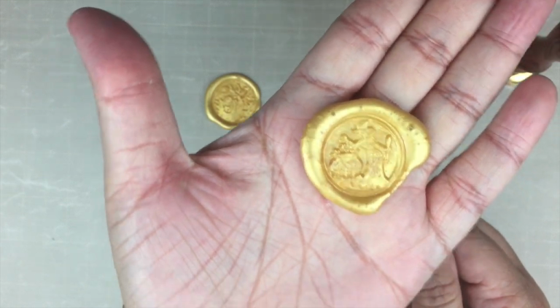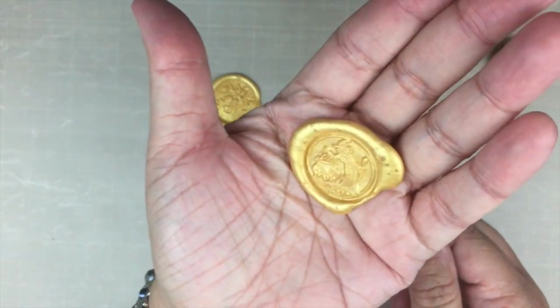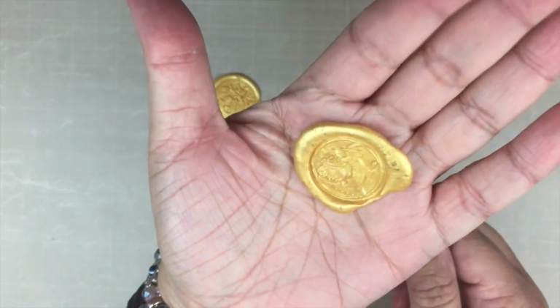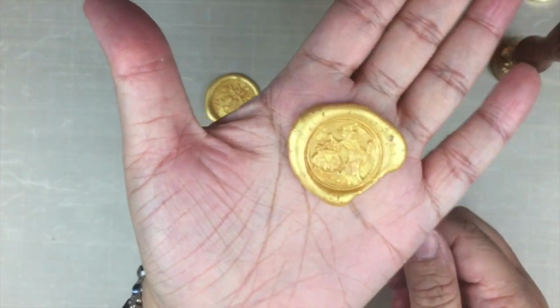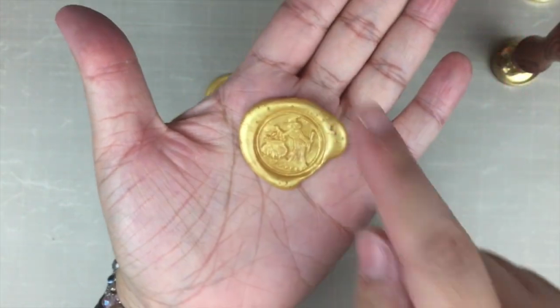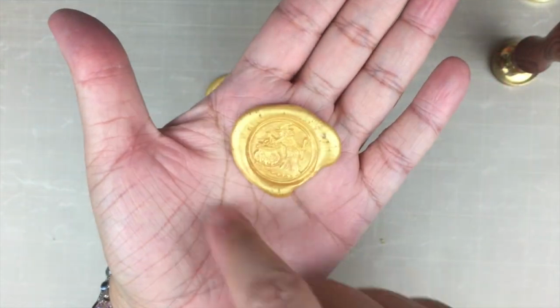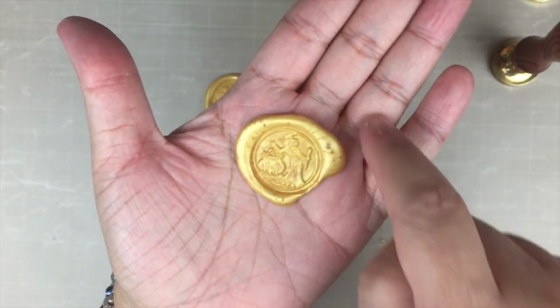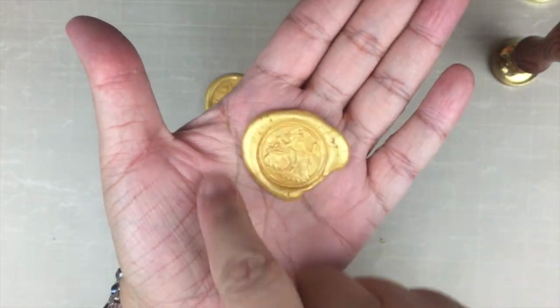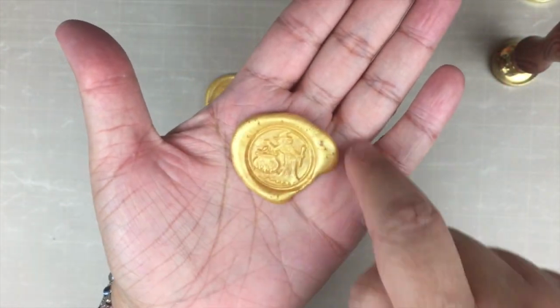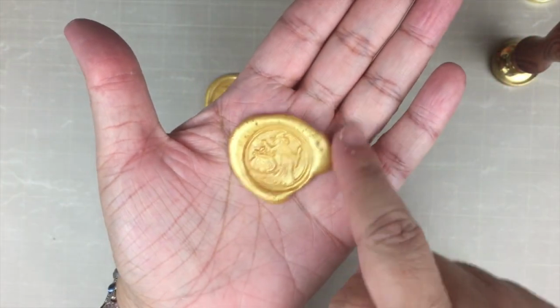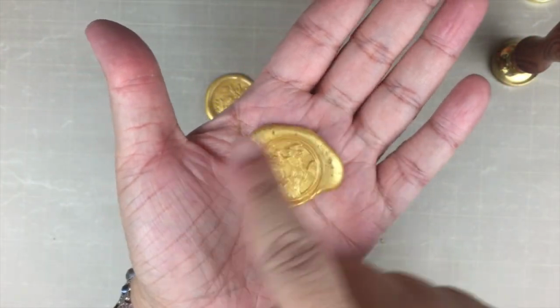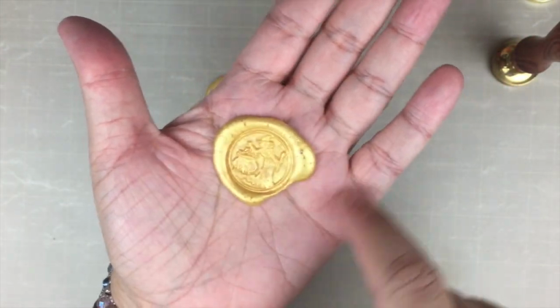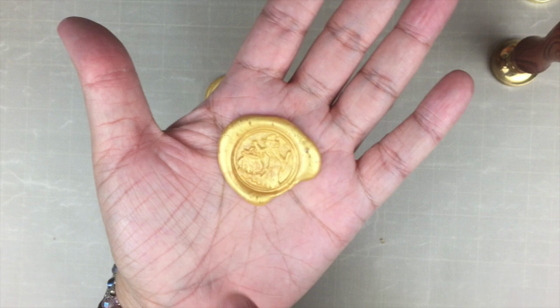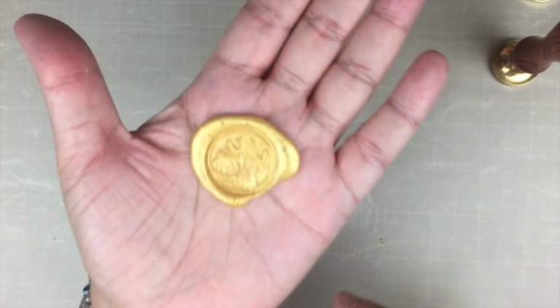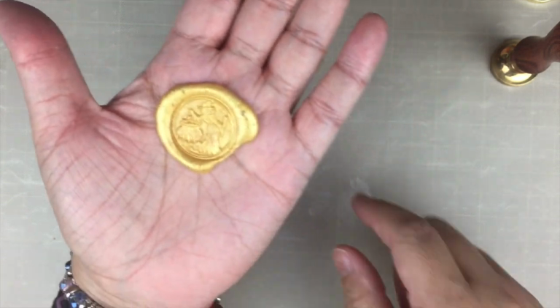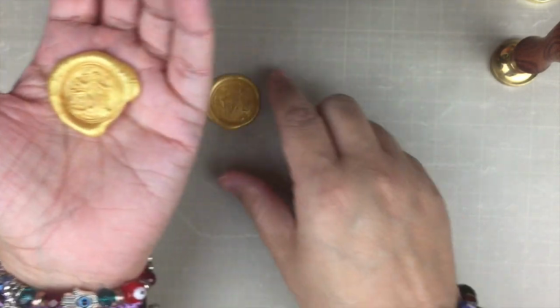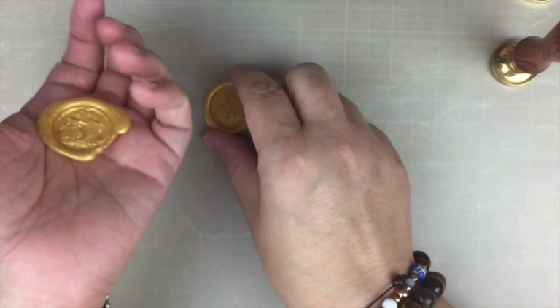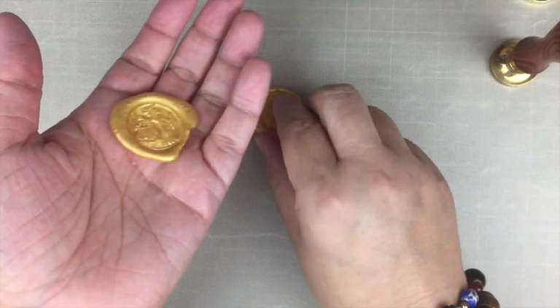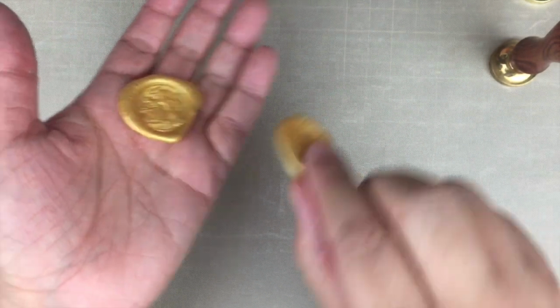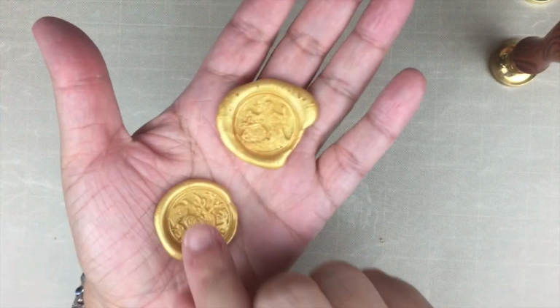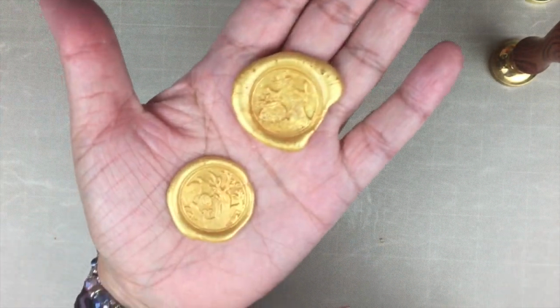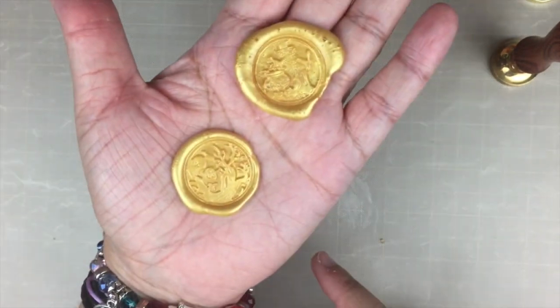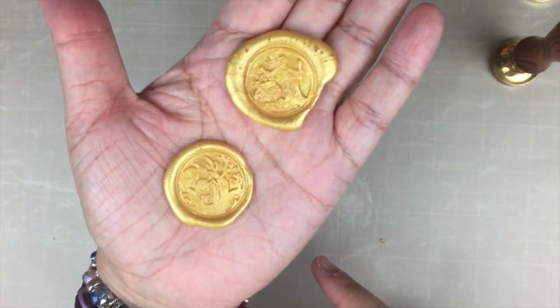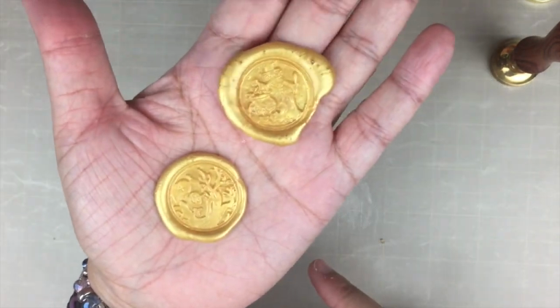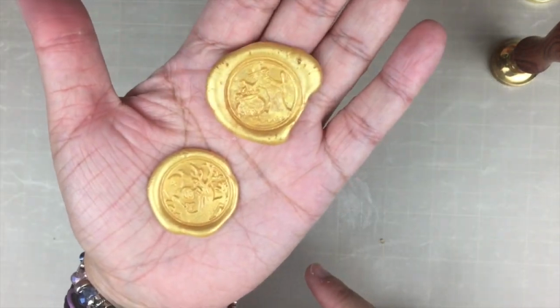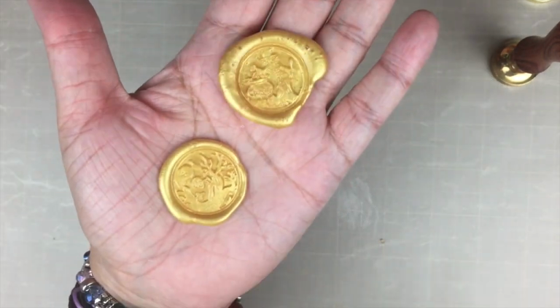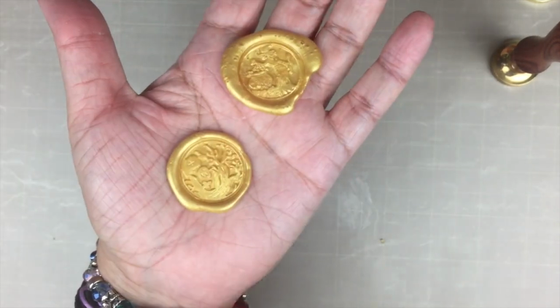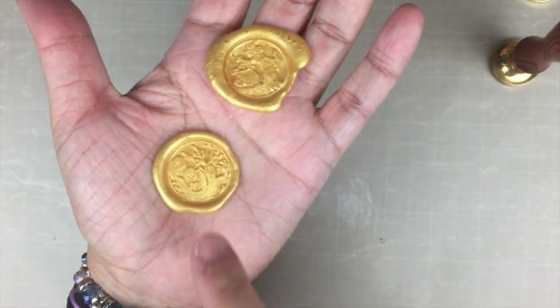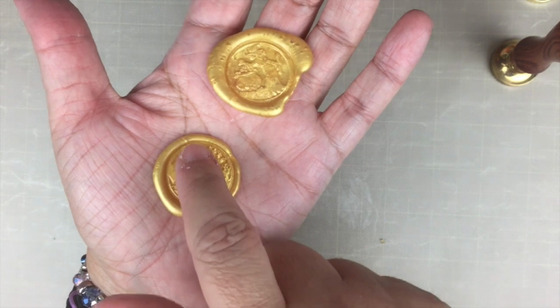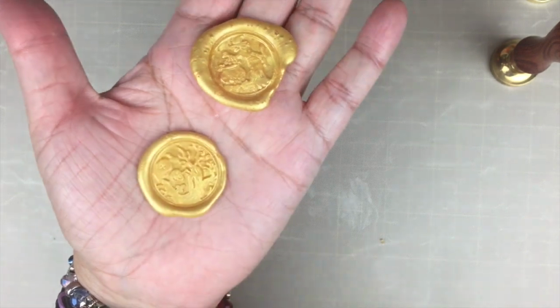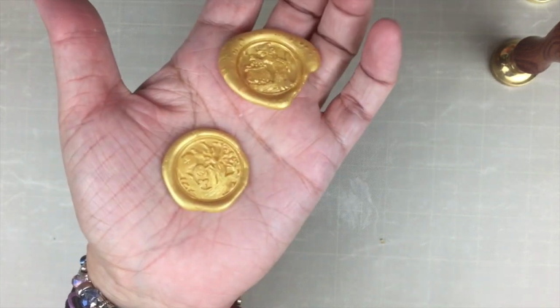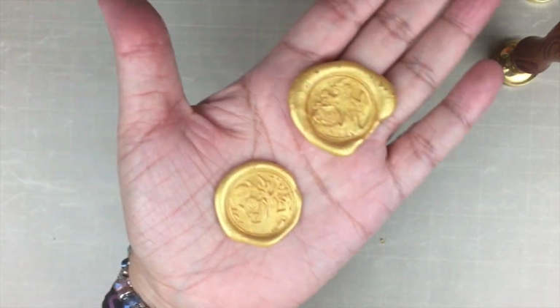It doesn't bother me that it's not completely circular and perfect — the only perfection I demand is in the image itself.